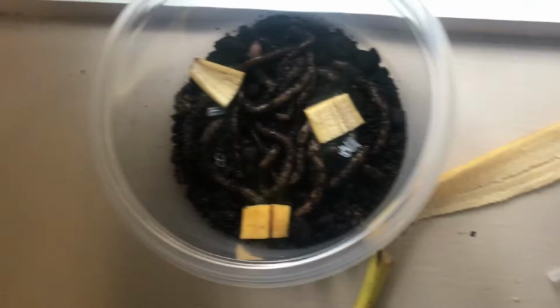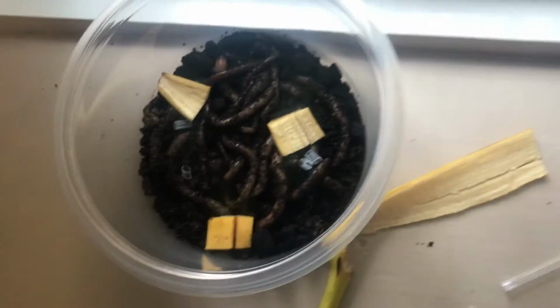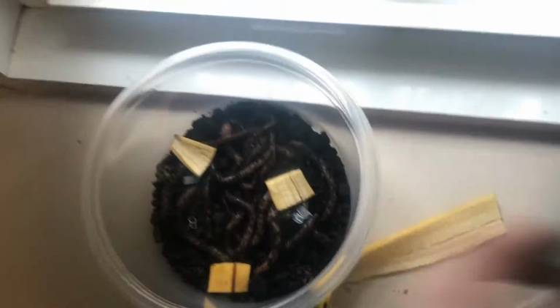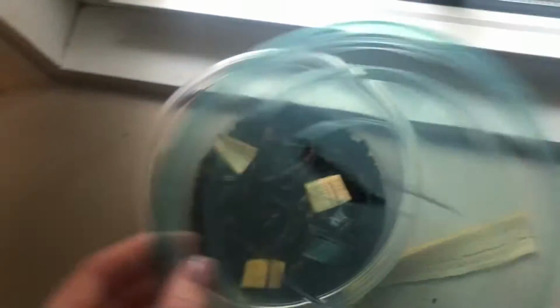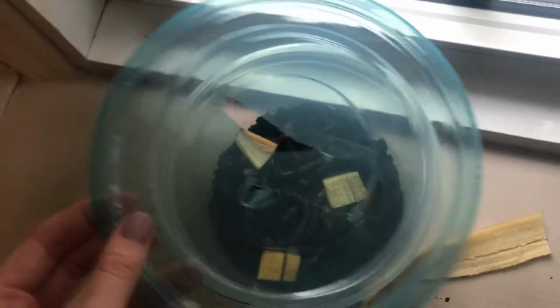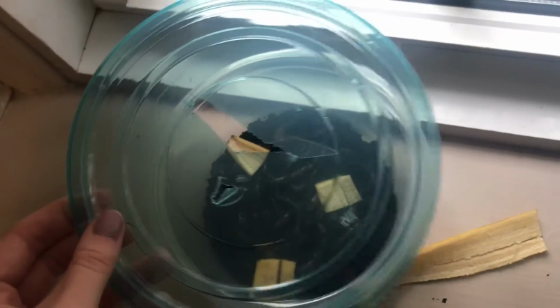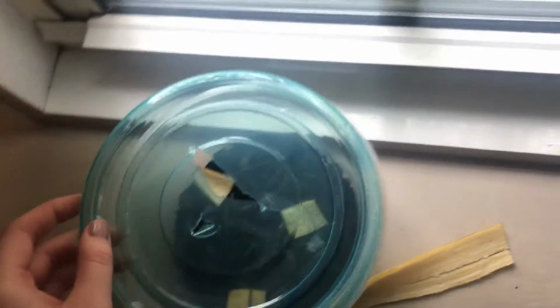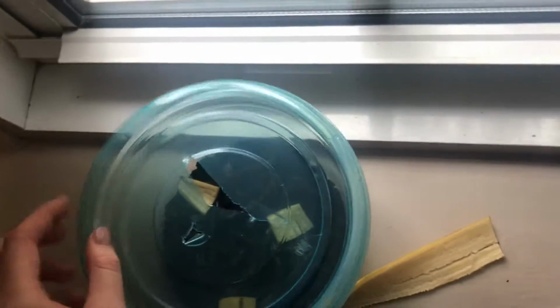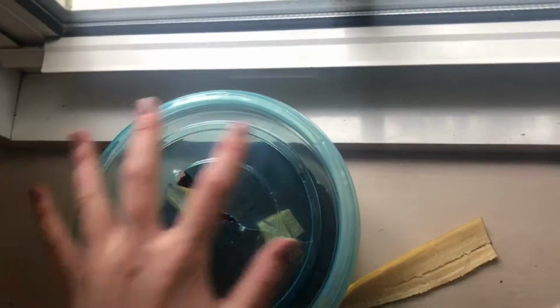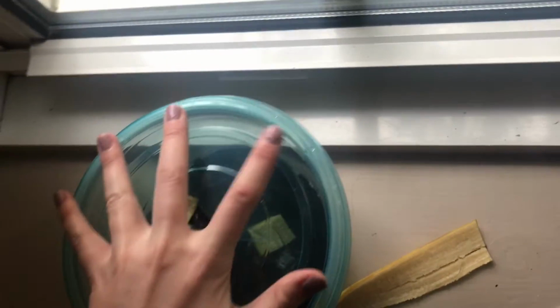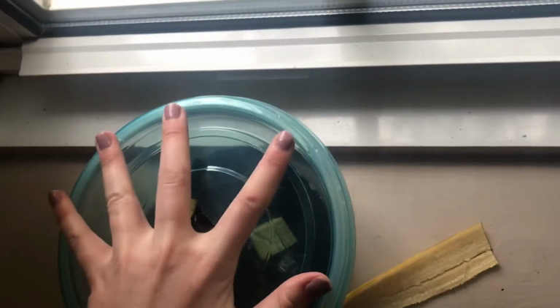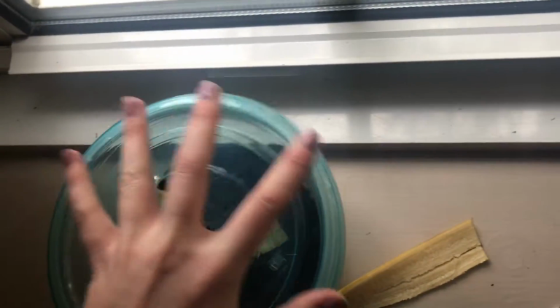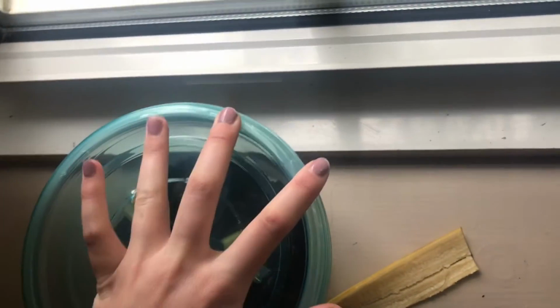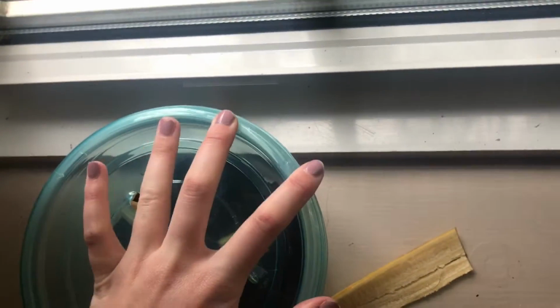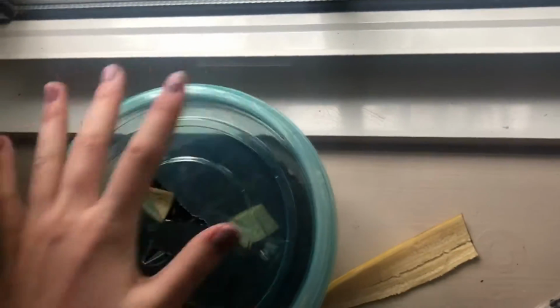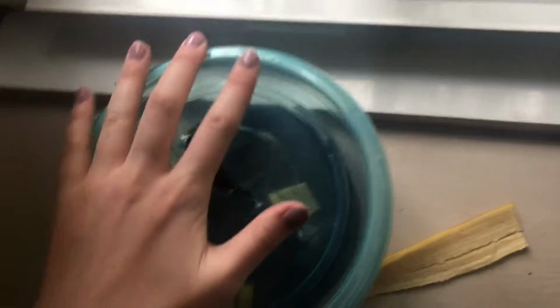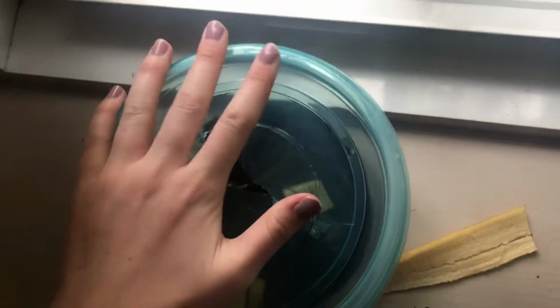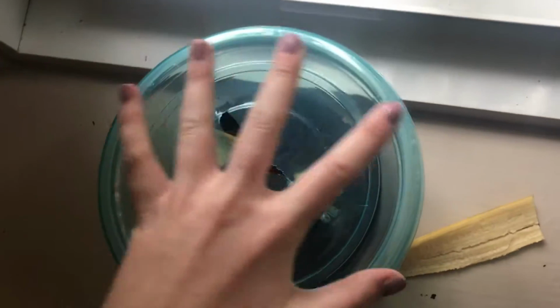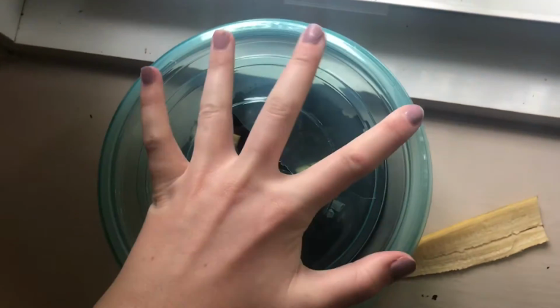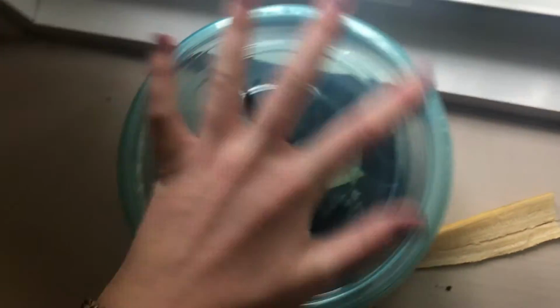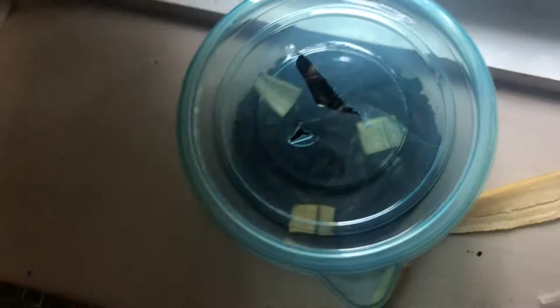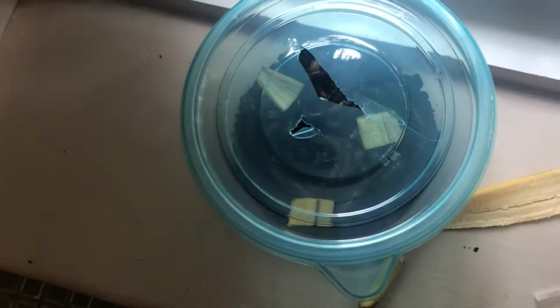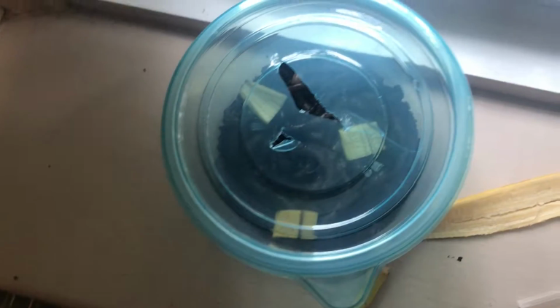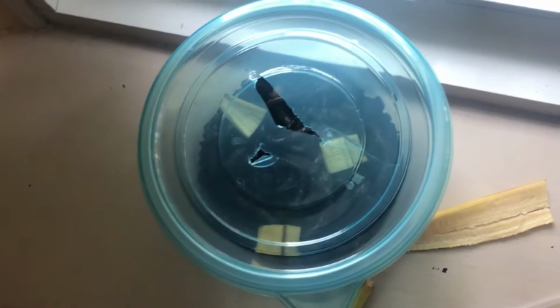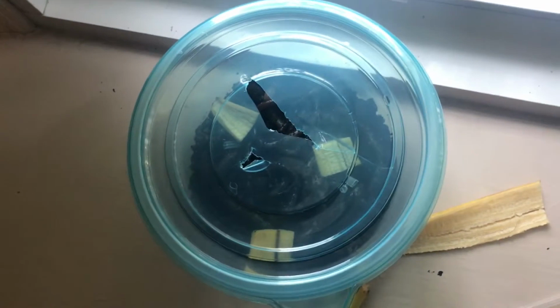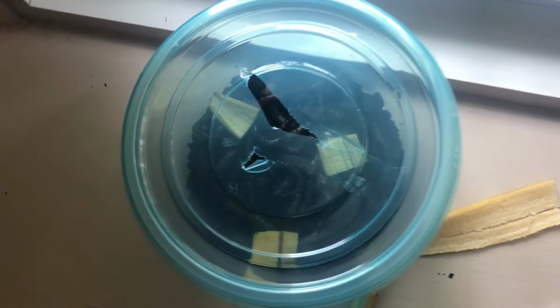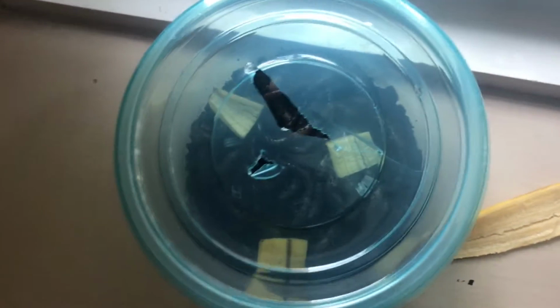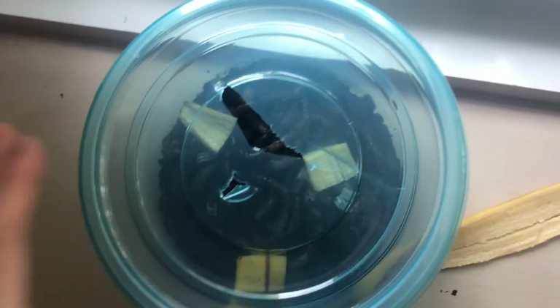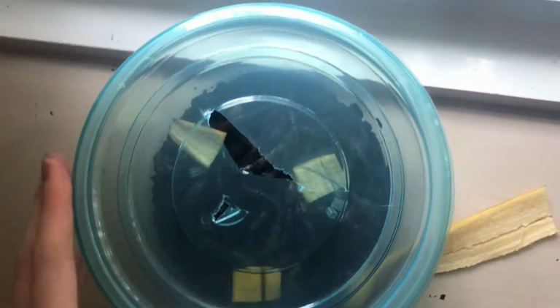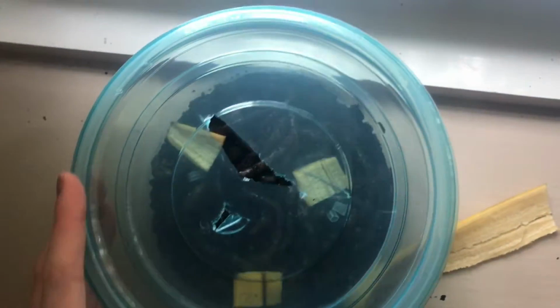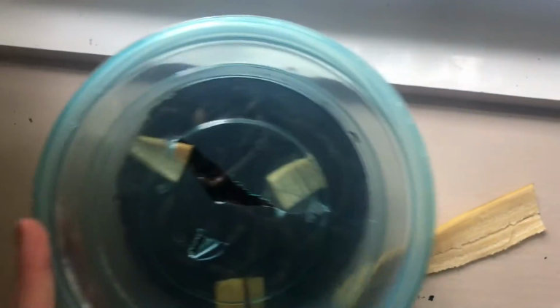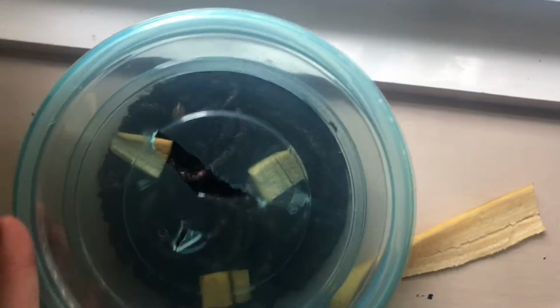I have a little container with a hole in the top so that they can breathe, and hopefully within 24 hours there will be some change in where the materials are.